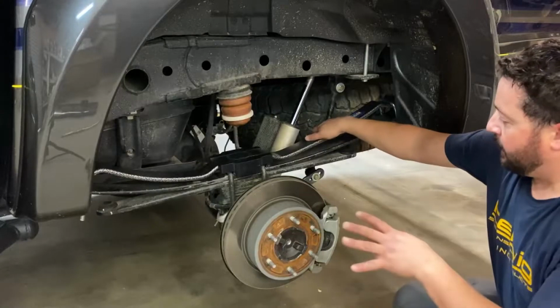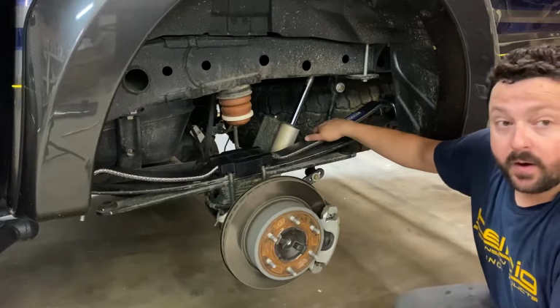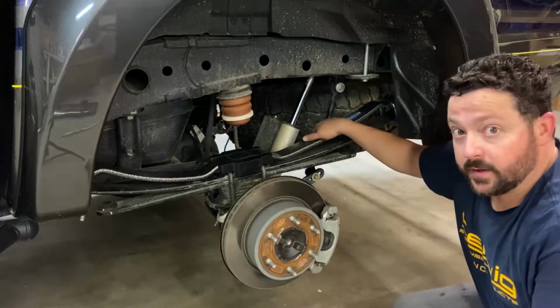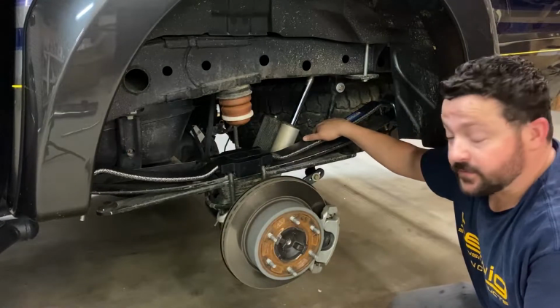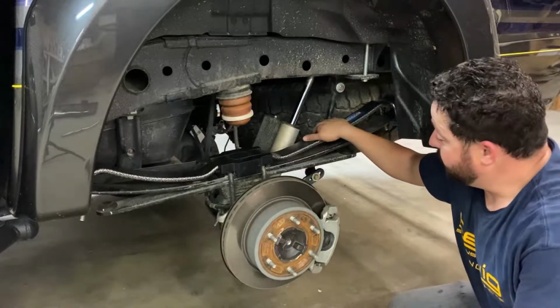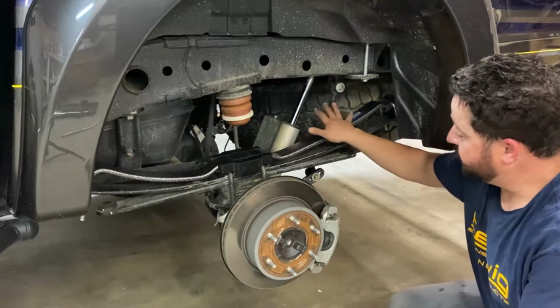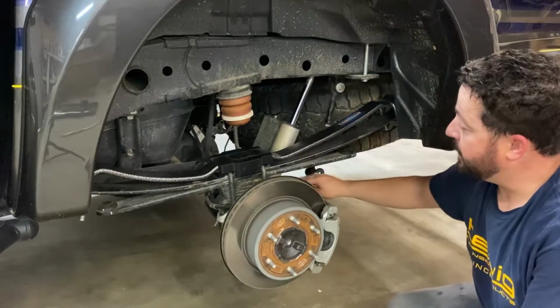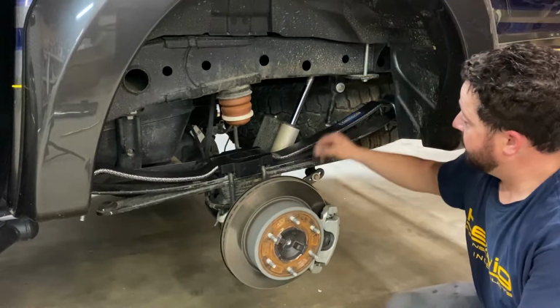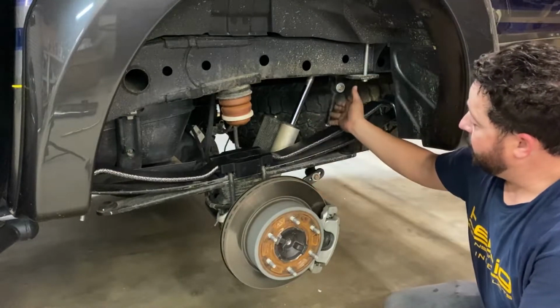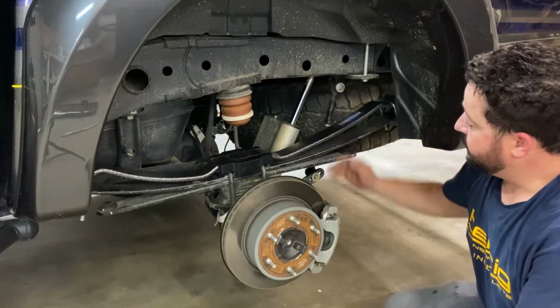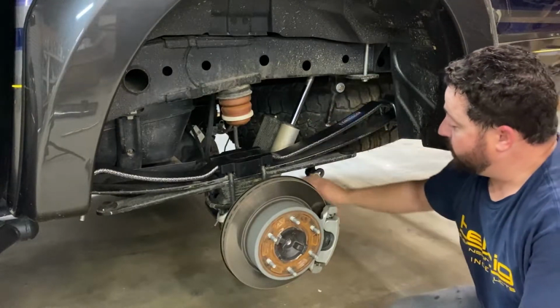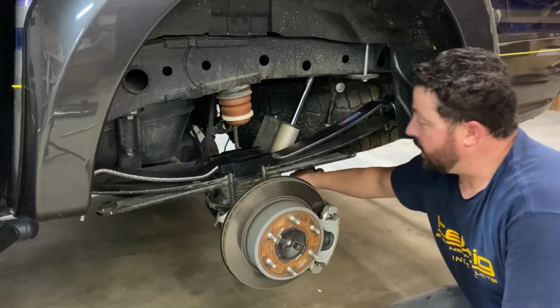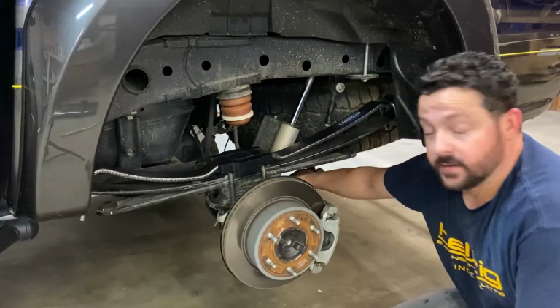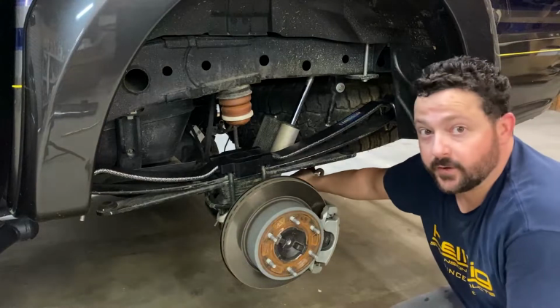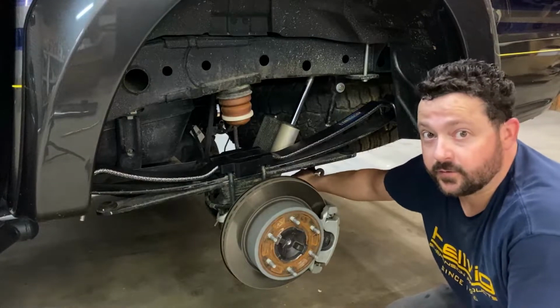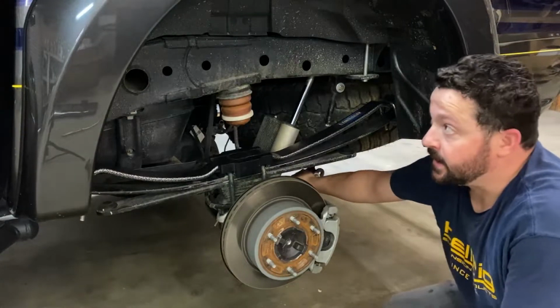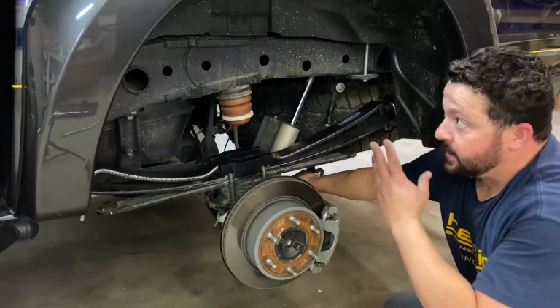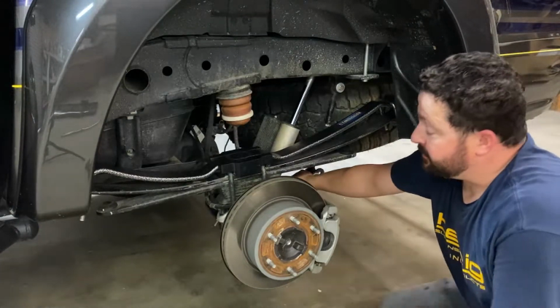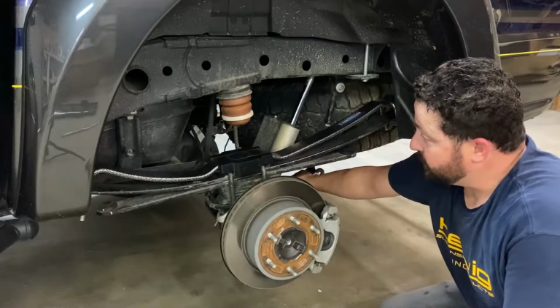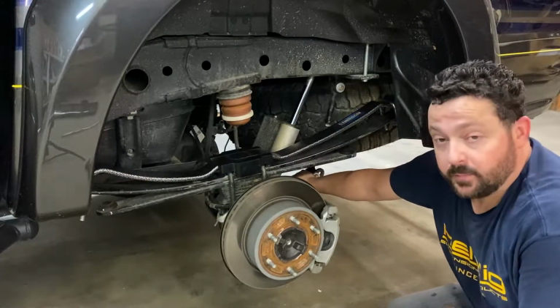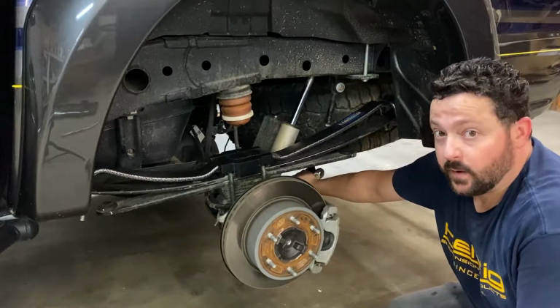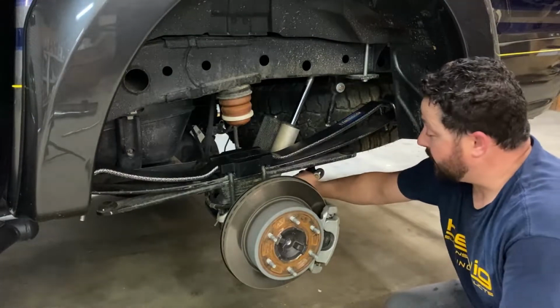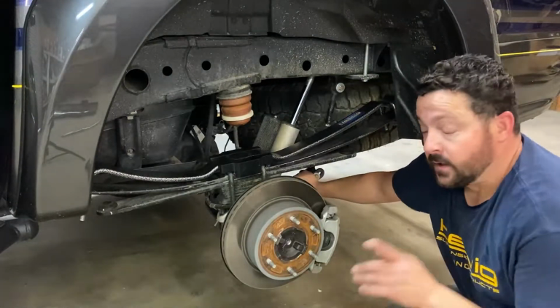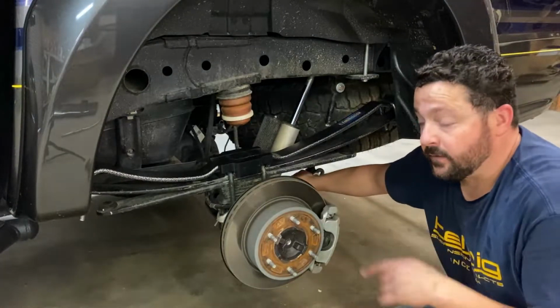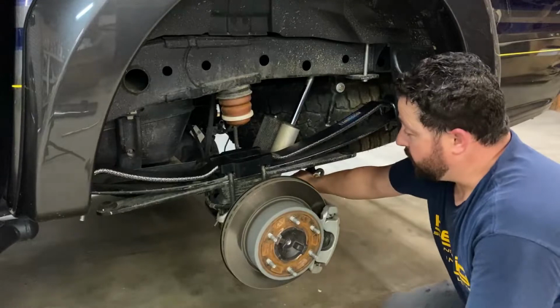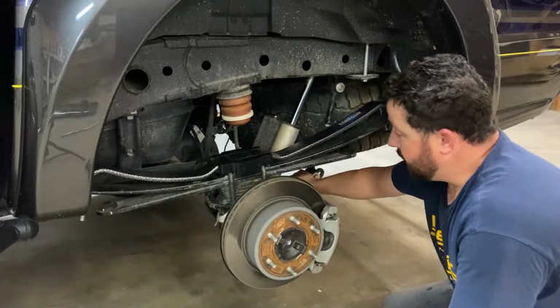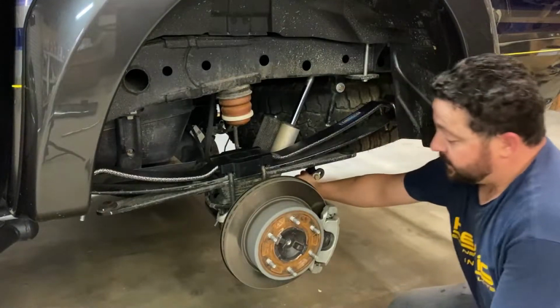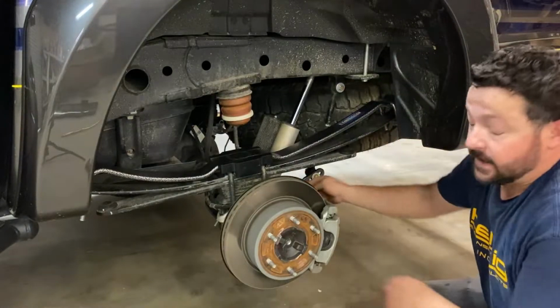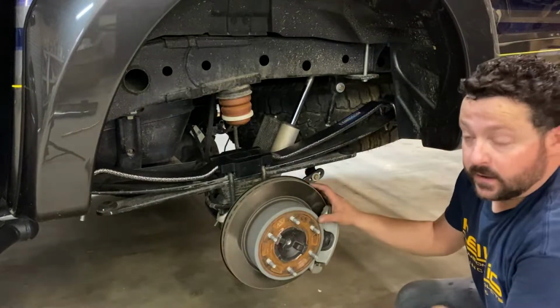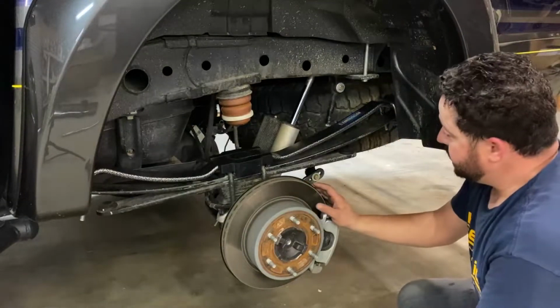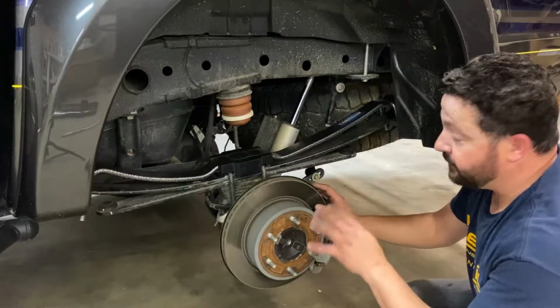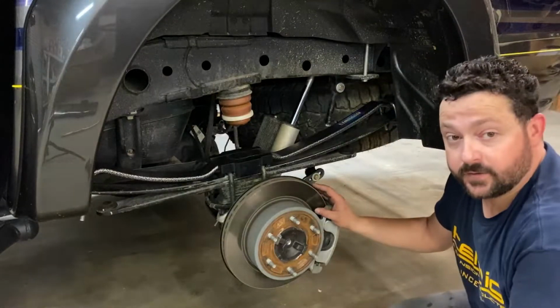I want to take a moment while we're here — we'll do this in another video, but you'll see behind me is our end links and our rear sway bar. This is also an integral key to pick up, especially once you start putting a lot of weight in the back. So tune in for that video. Let's go ahead and get this wheel on and finish this up.